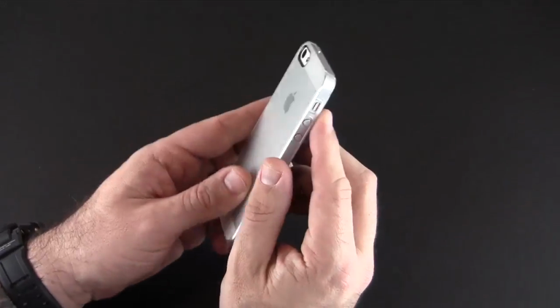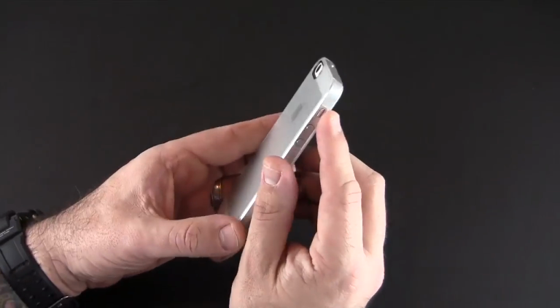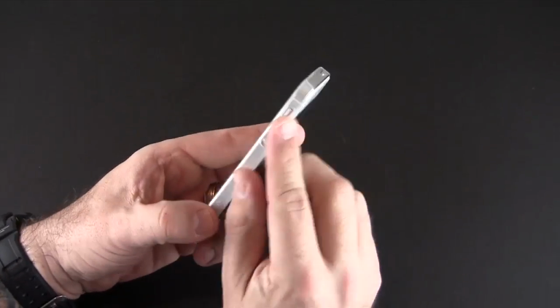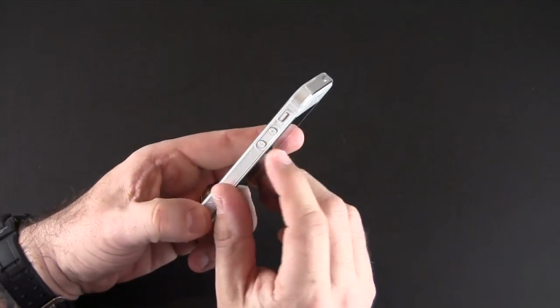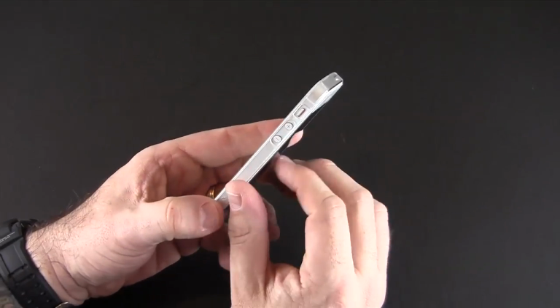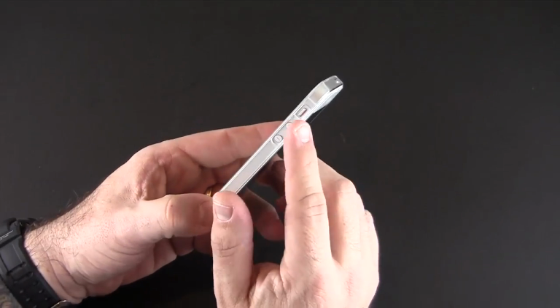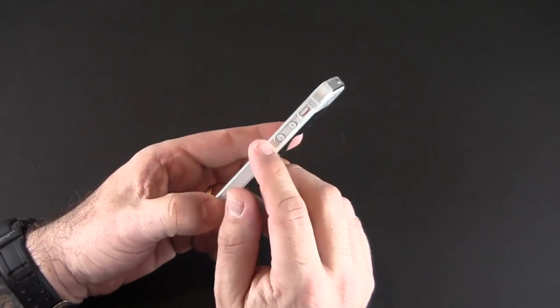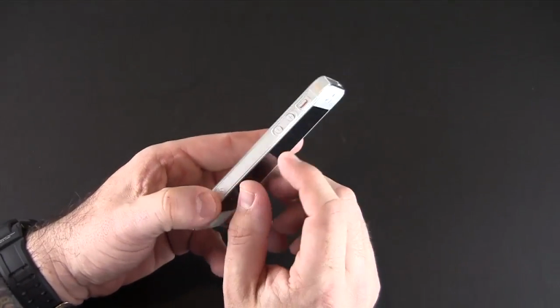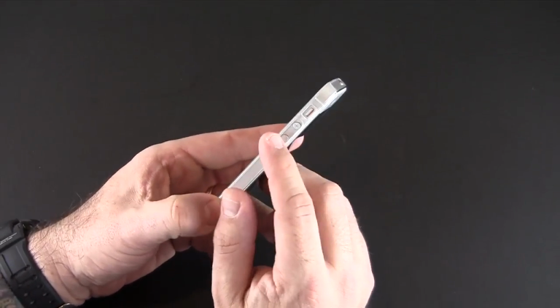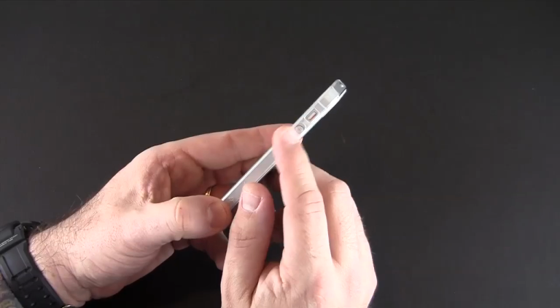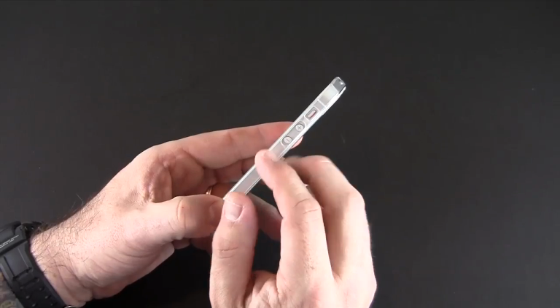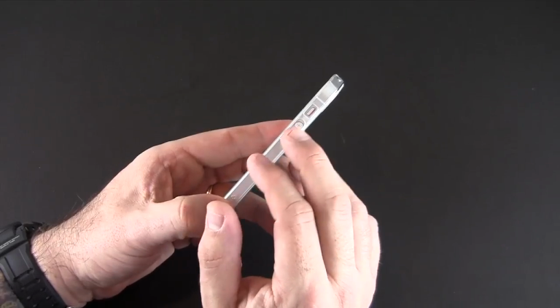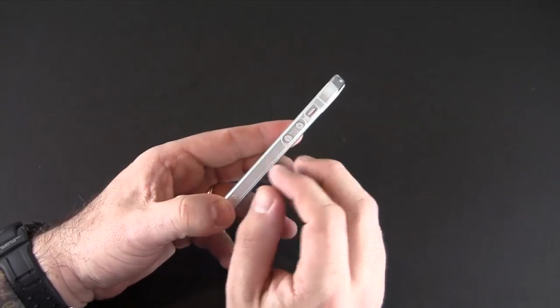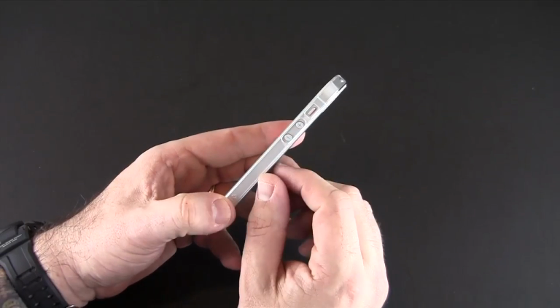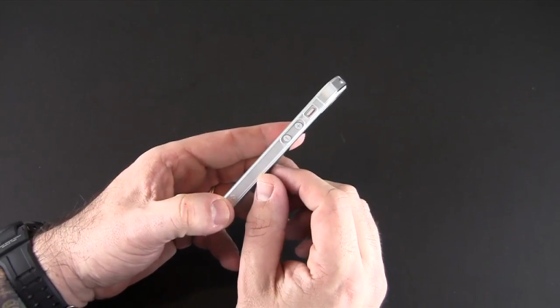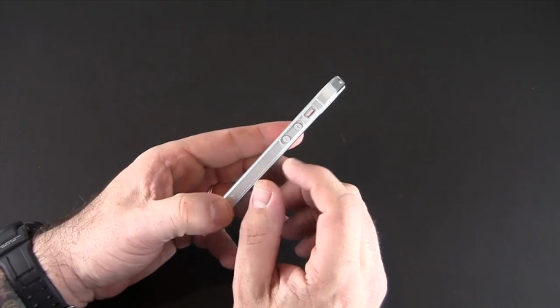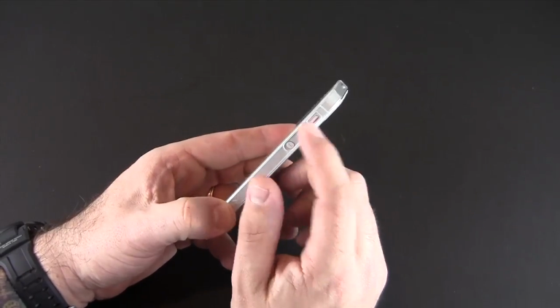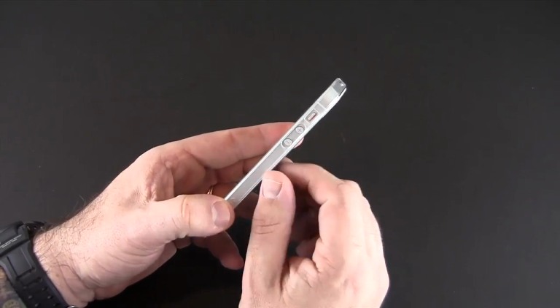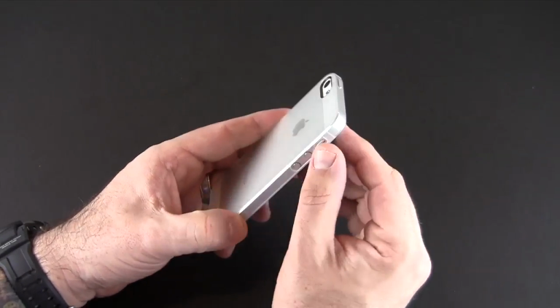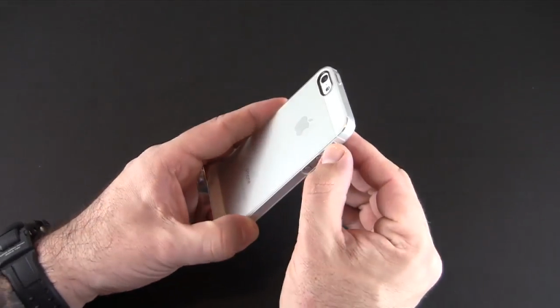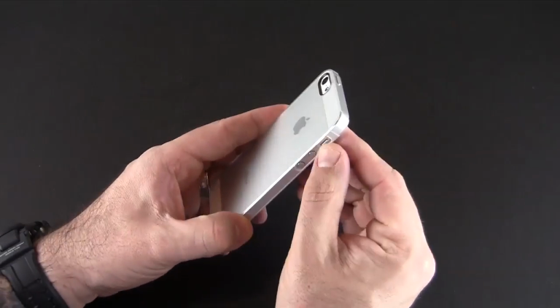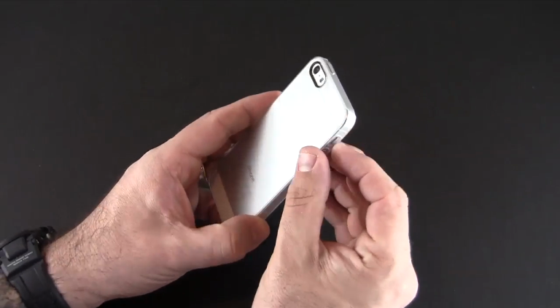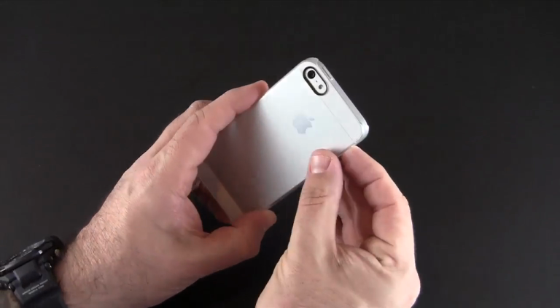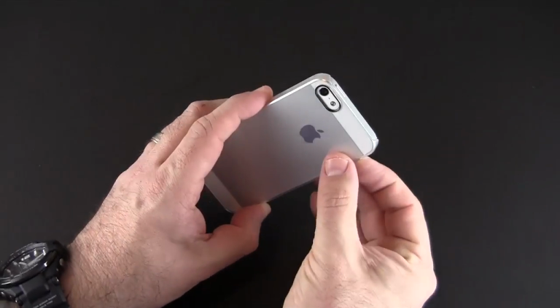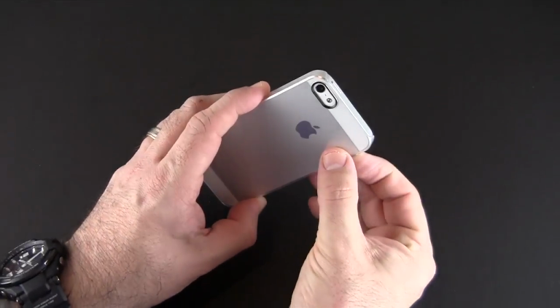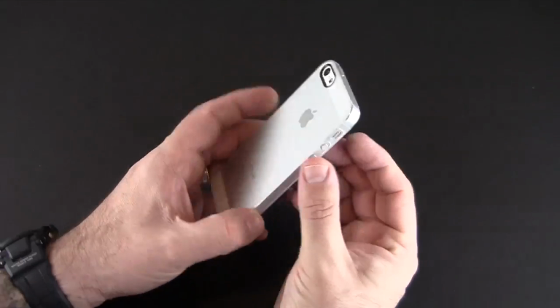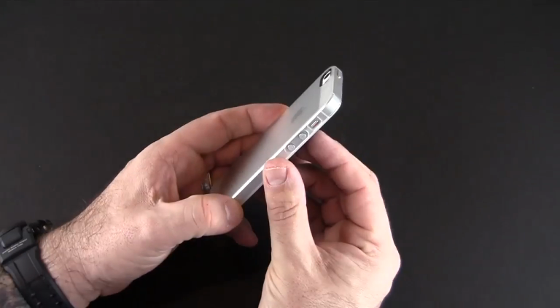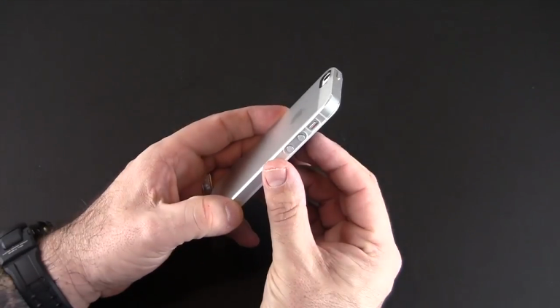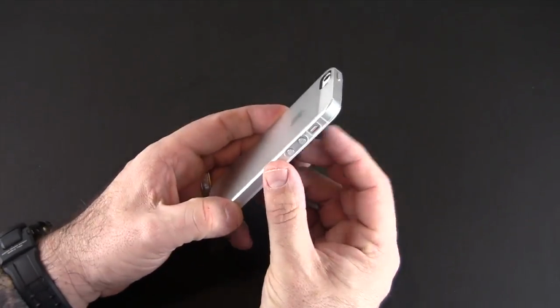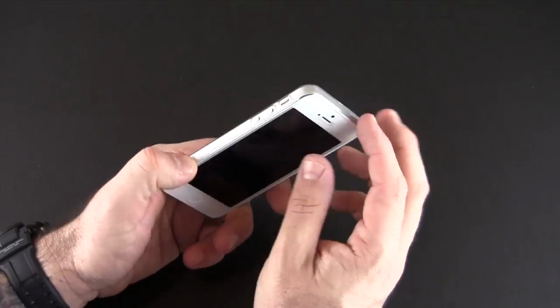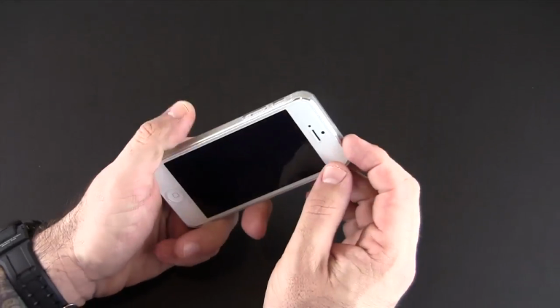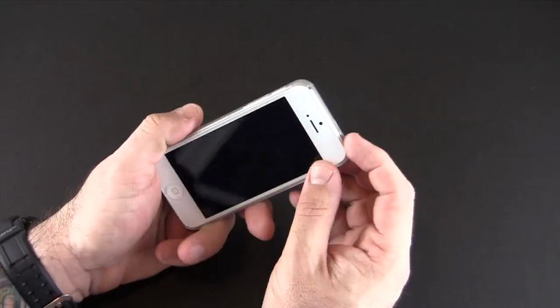As far as the side cutouts go, there are two: one long one for the volume up and down, and another individual one for the vibrate switch, which you can get to just fine.